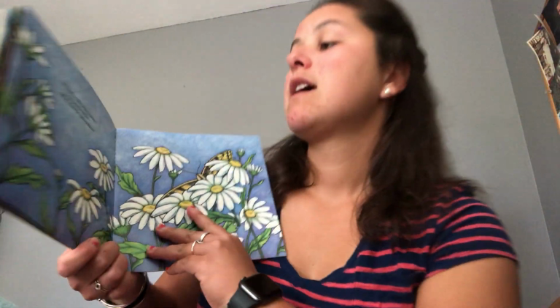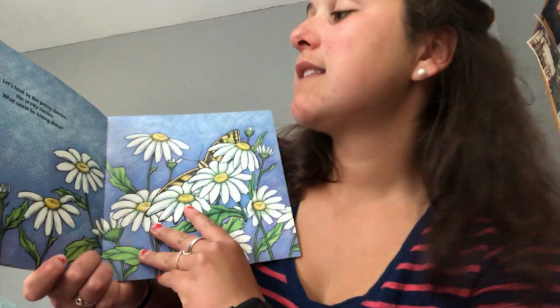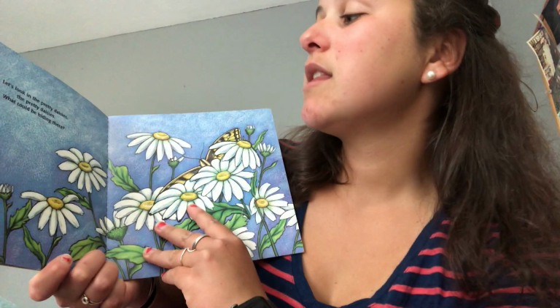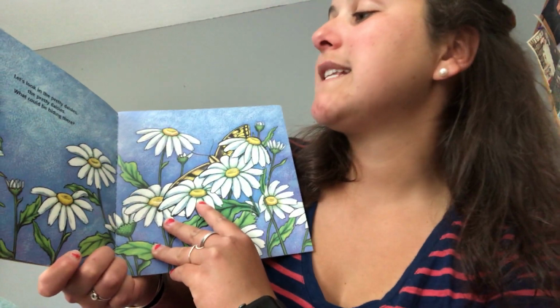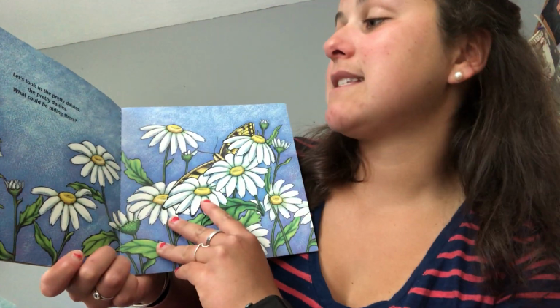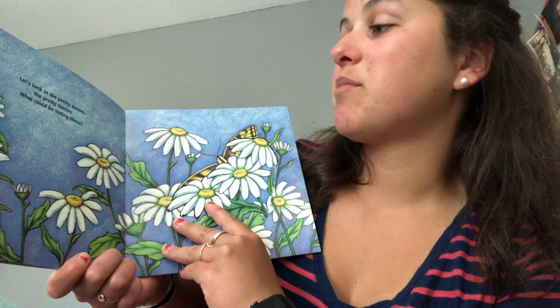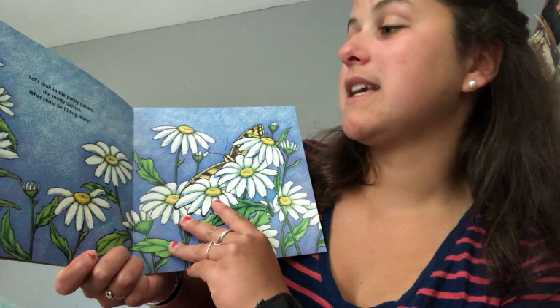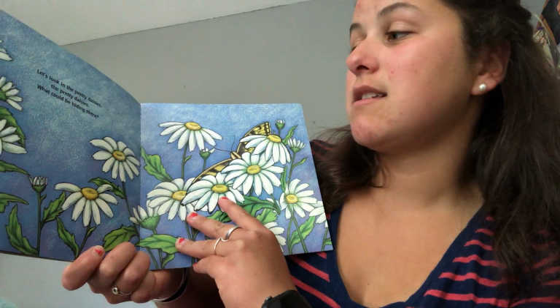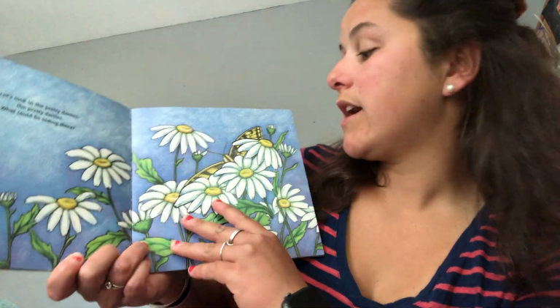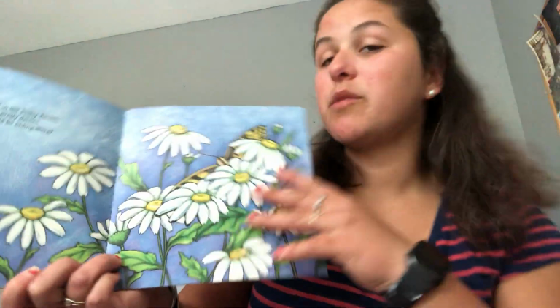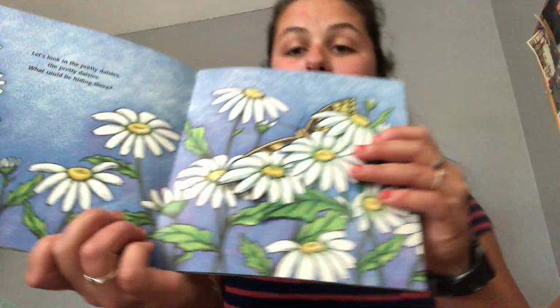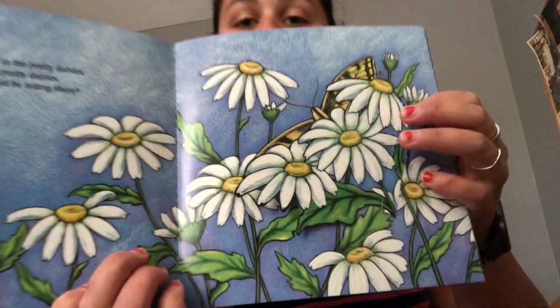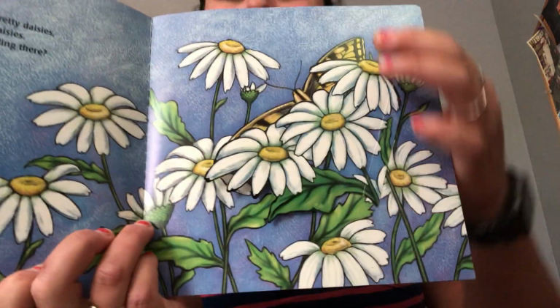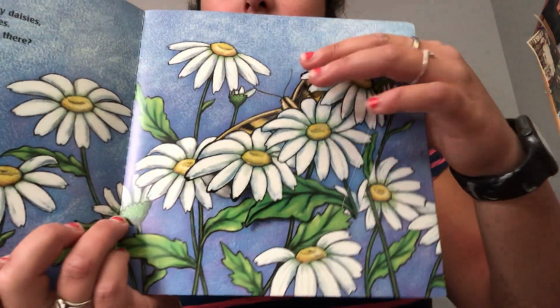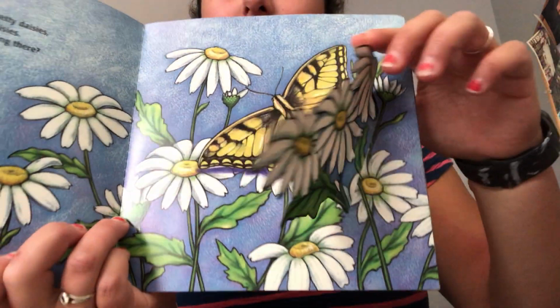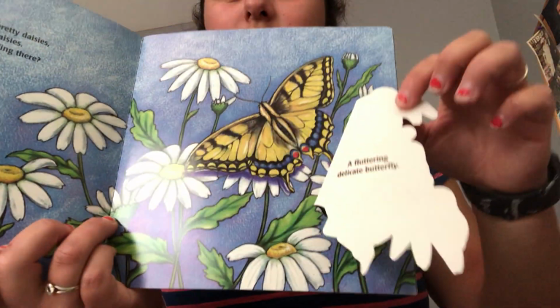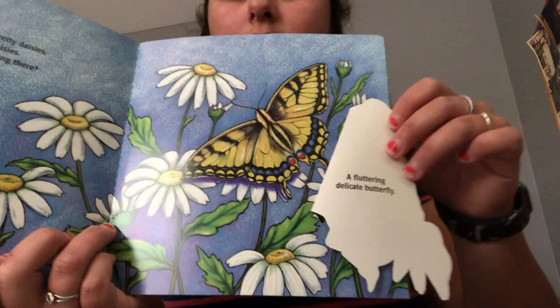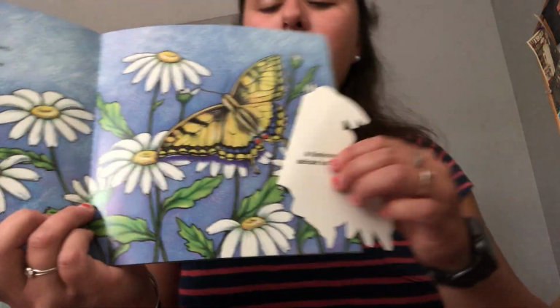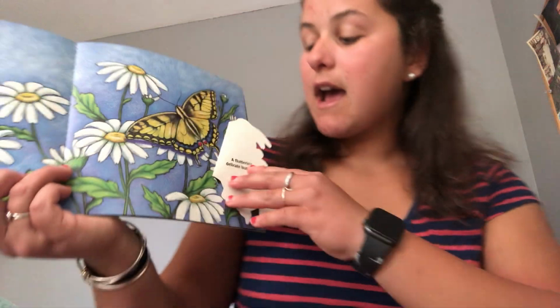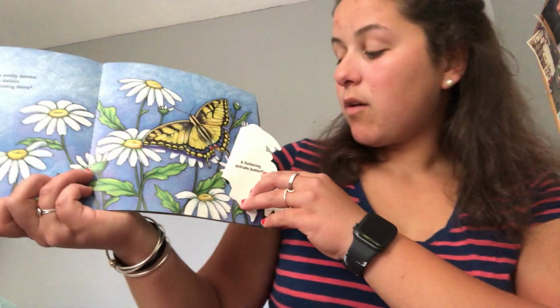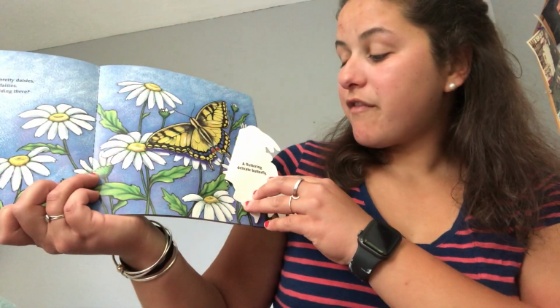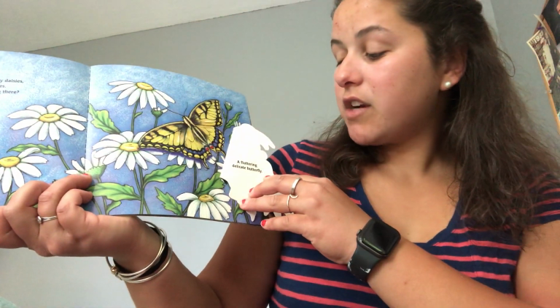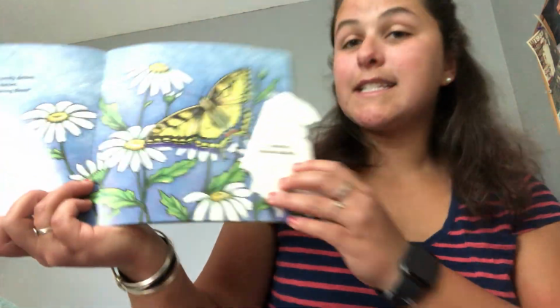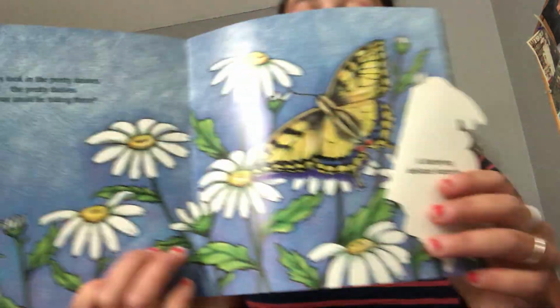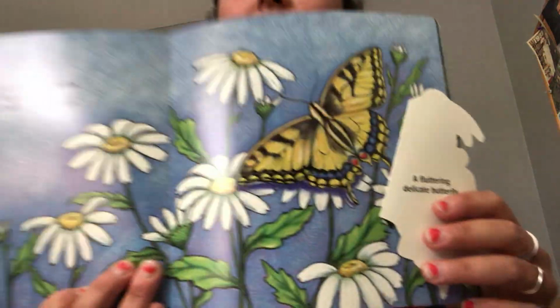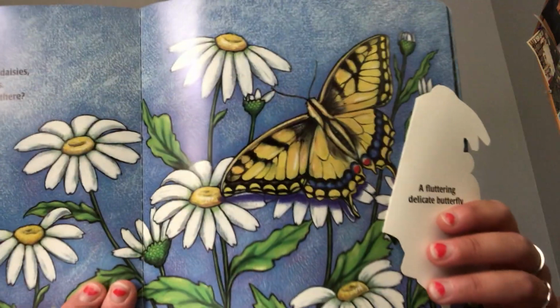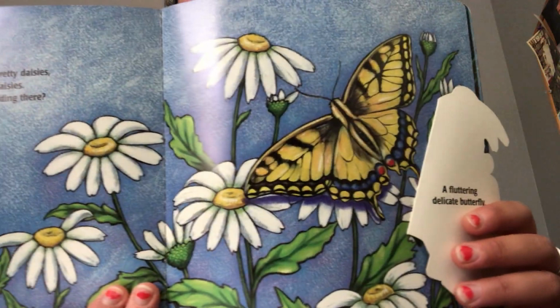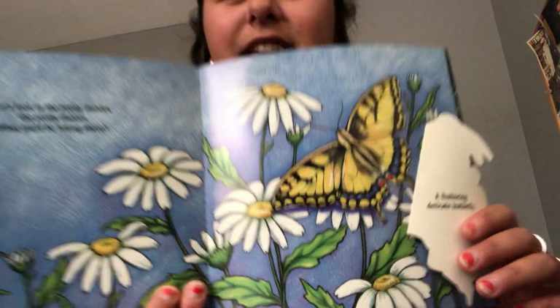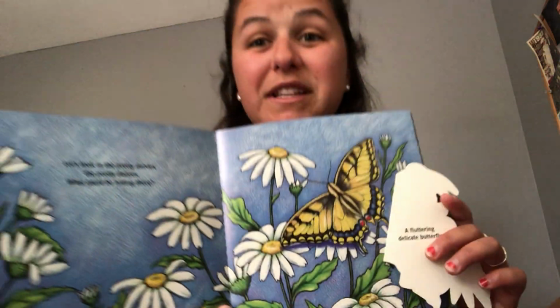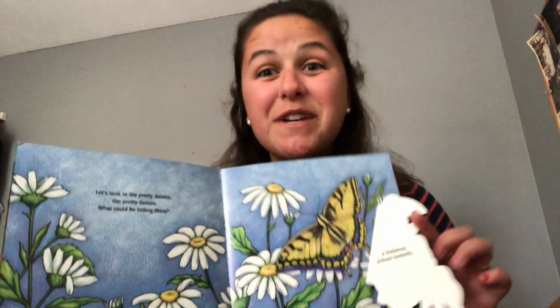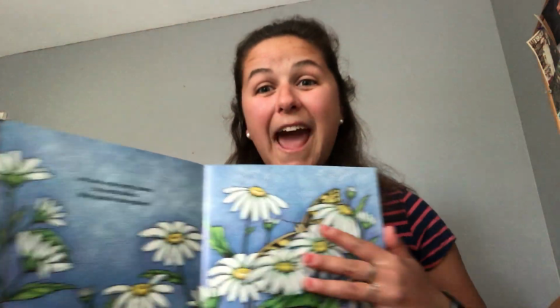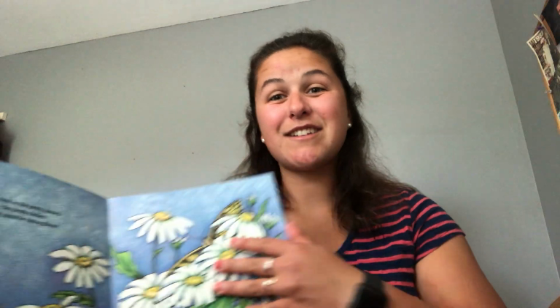Let's look in the pretty daisies, the pretty daisies. What could be hiding there? Wow! A fluttering, delicate butterfly. Just like the ones that we just hatched.